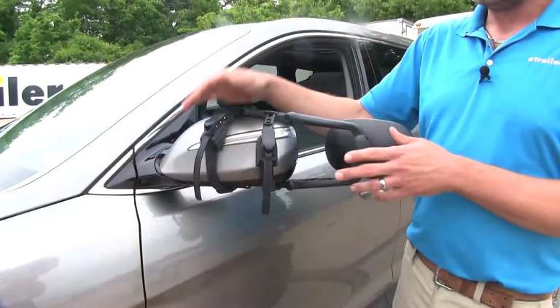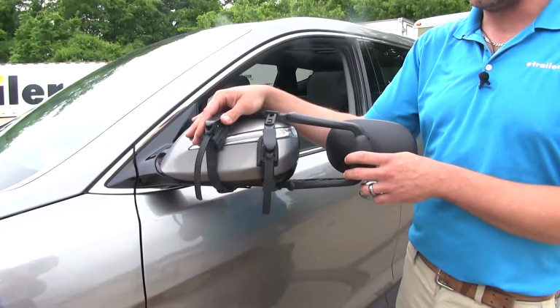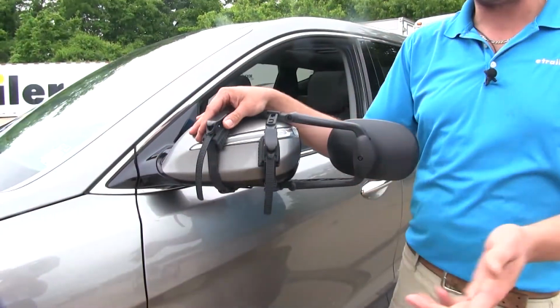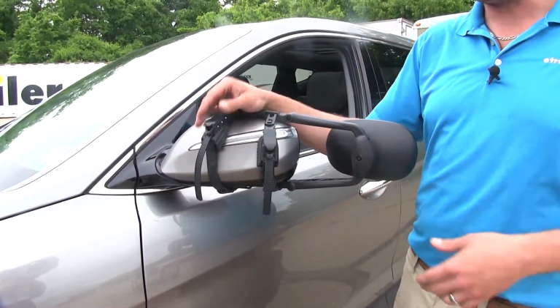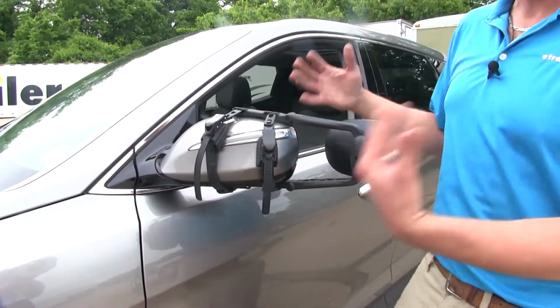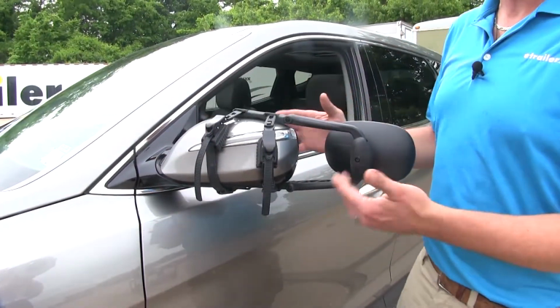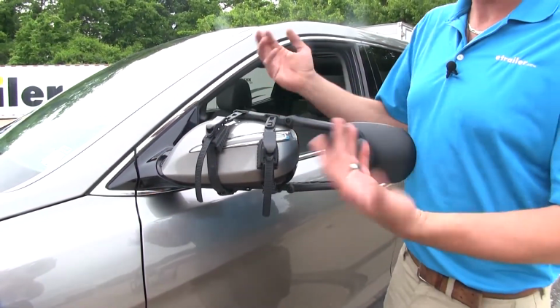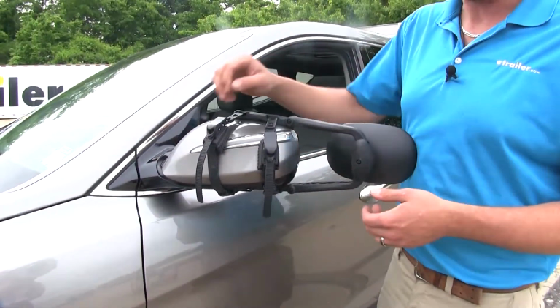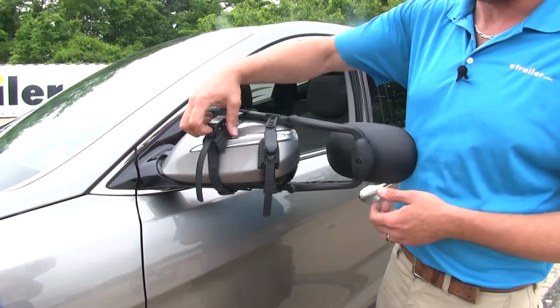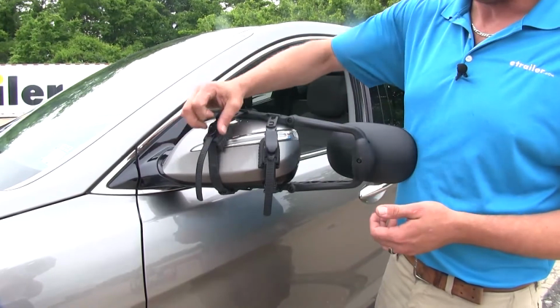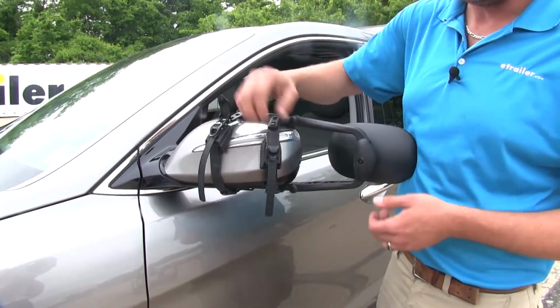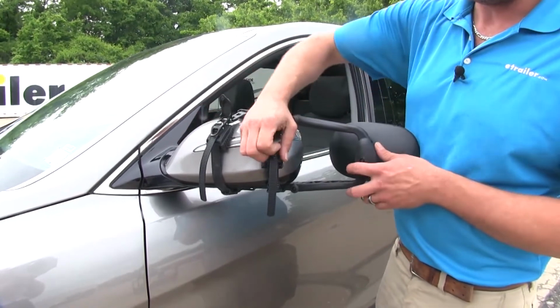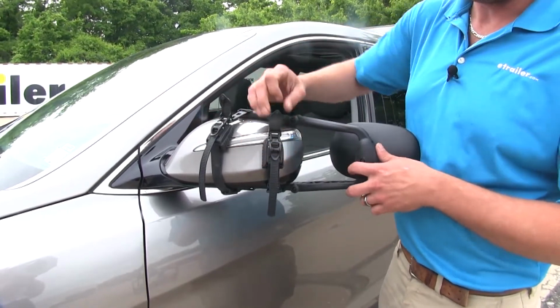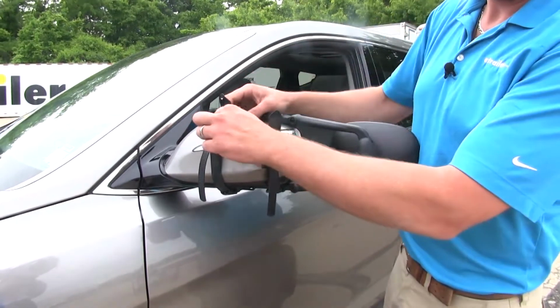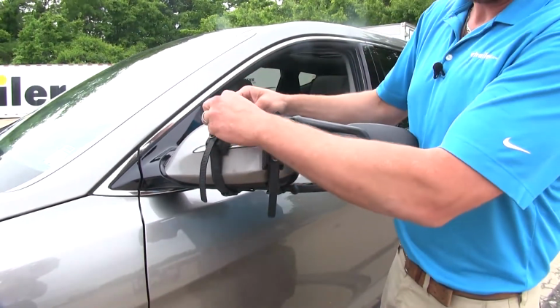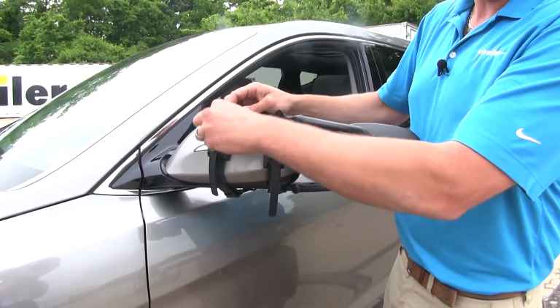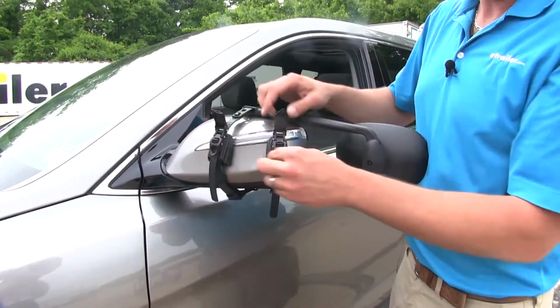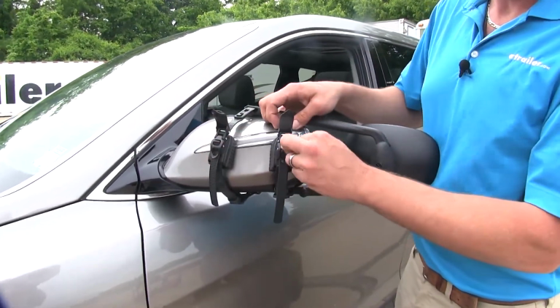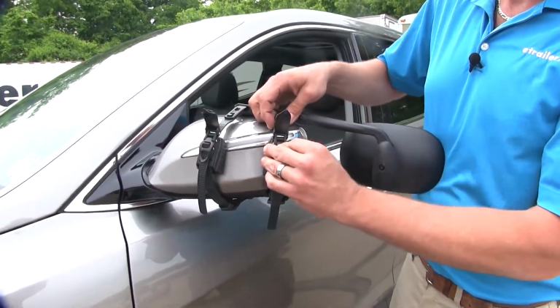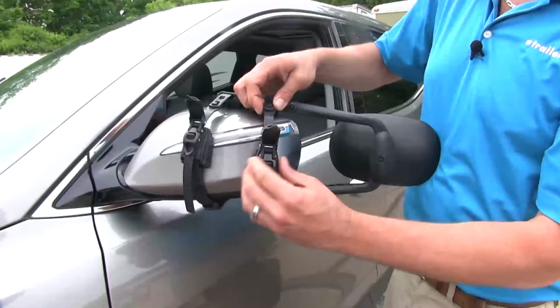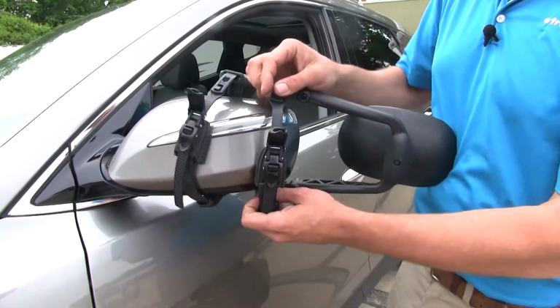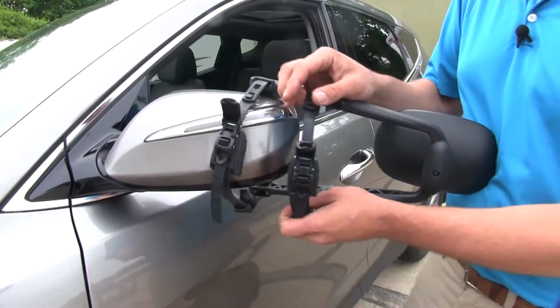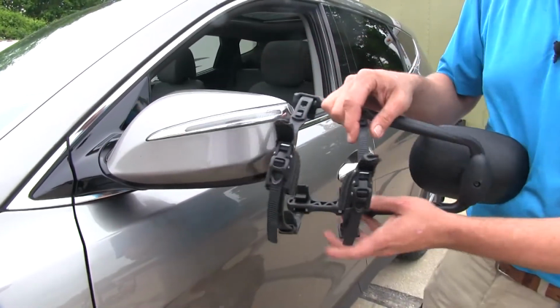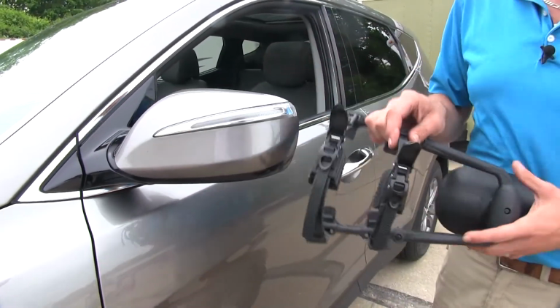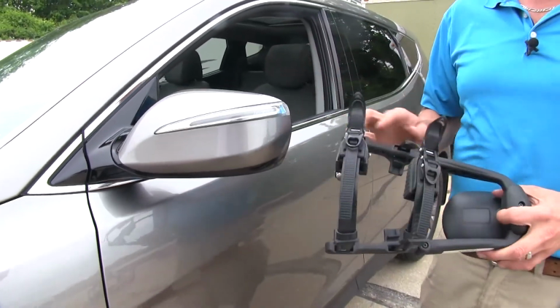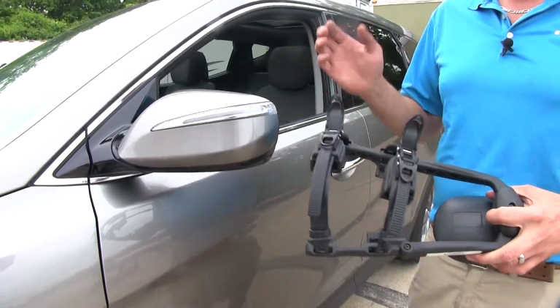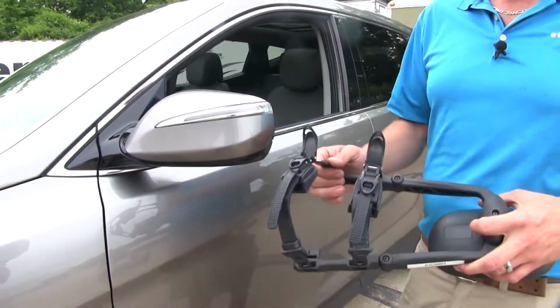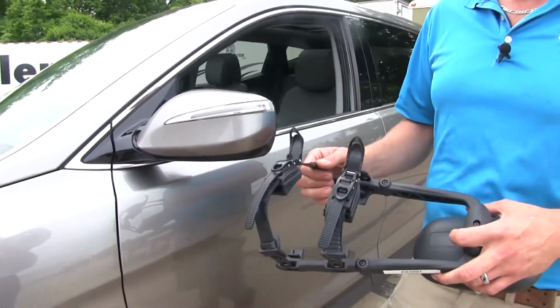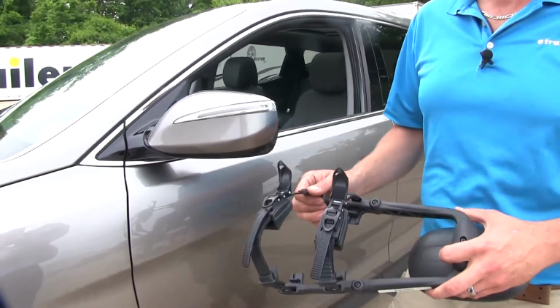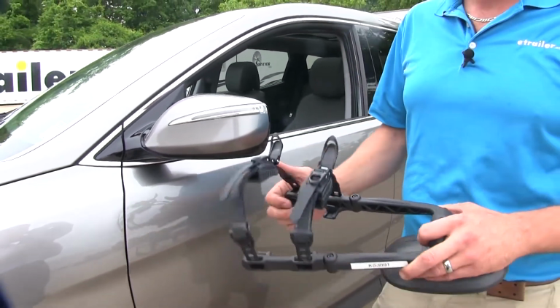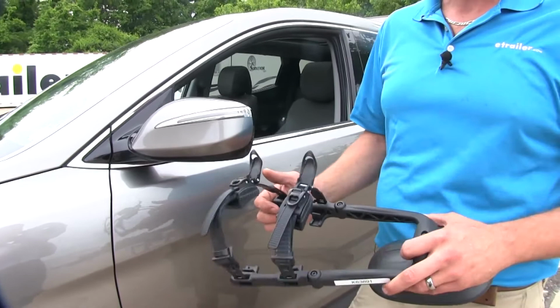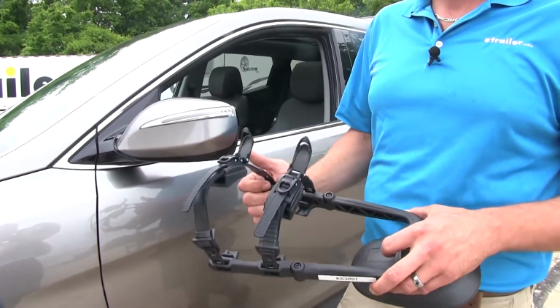Whenever we're done with our mirrors and it's time to take them off, all we have to do is lift up our covers and hit the quick release buttons. As you can see, that's going to allow us the room we need to slide those off. We'll store these away someplace safe until we need them for the next trip.